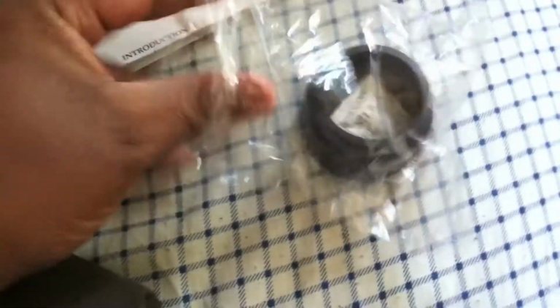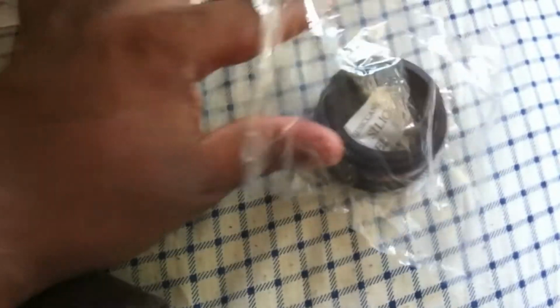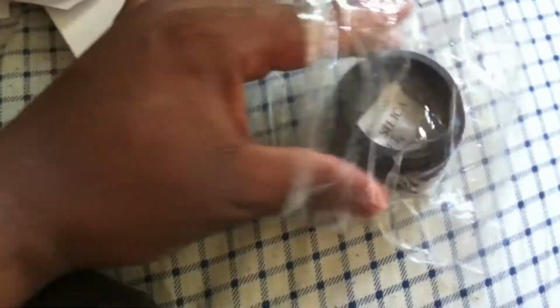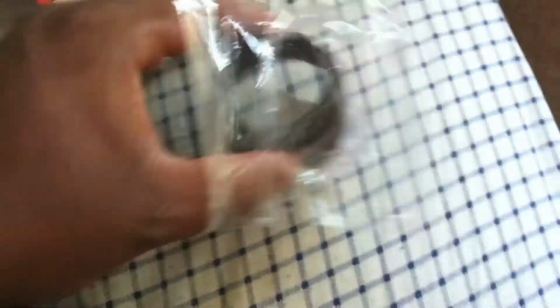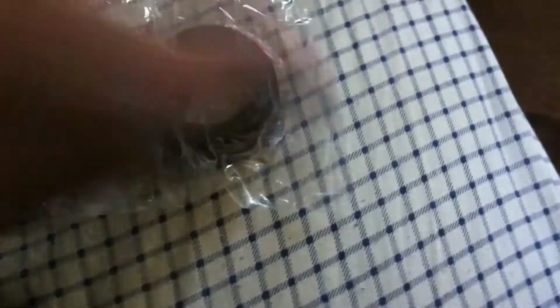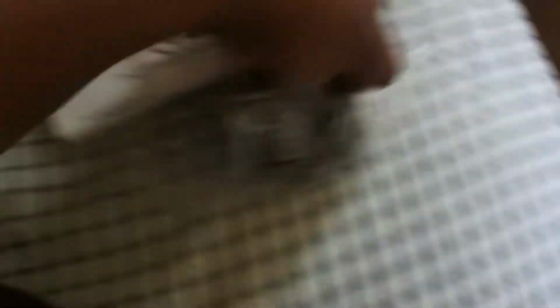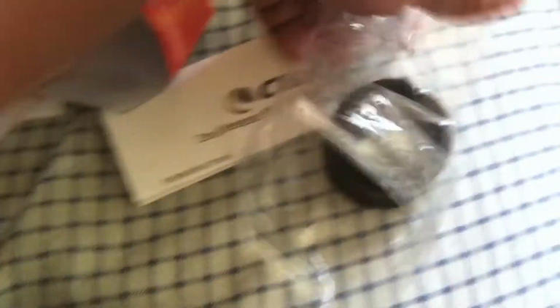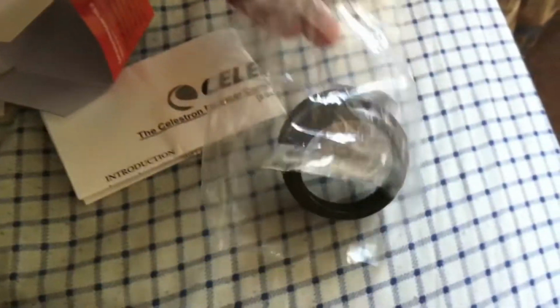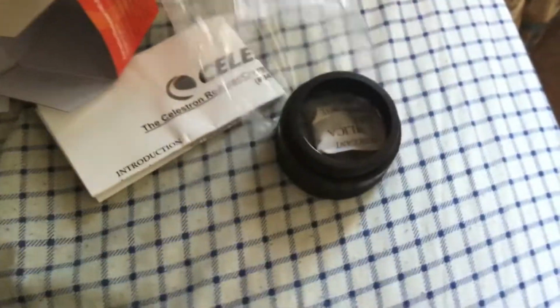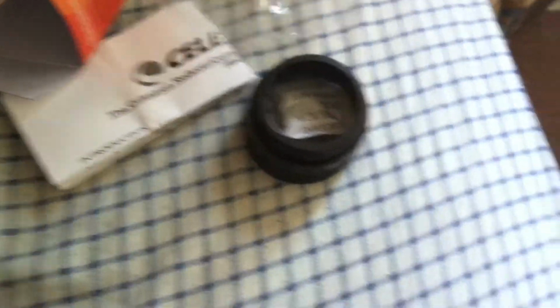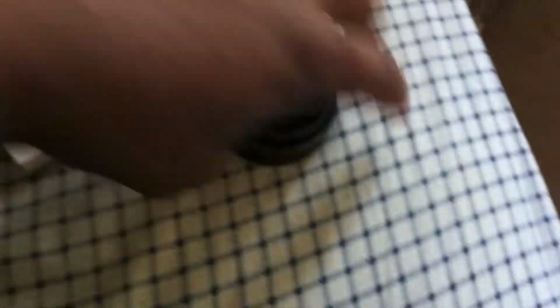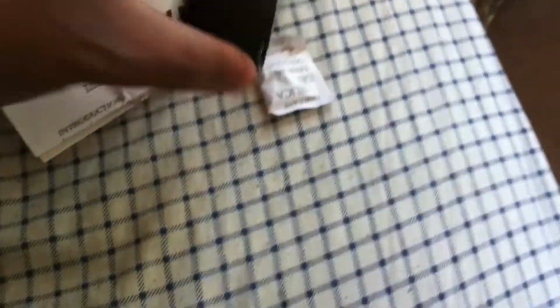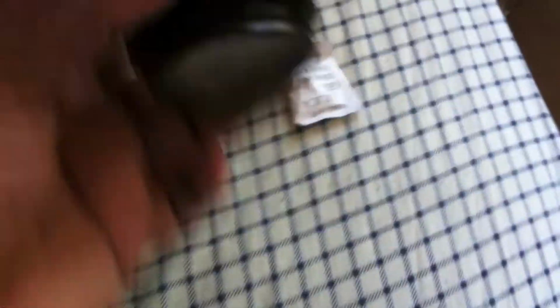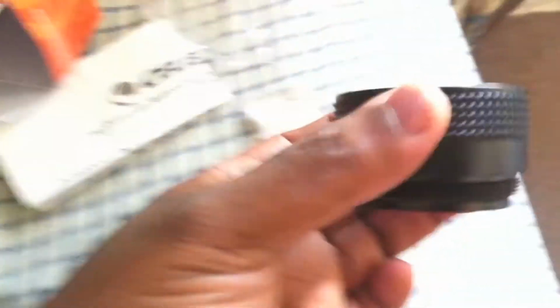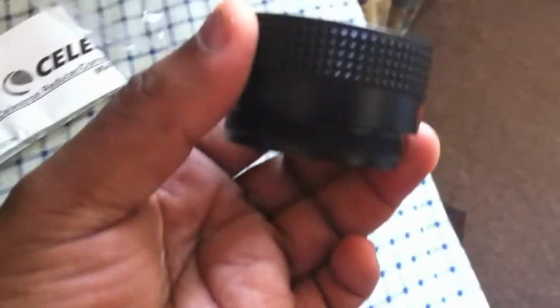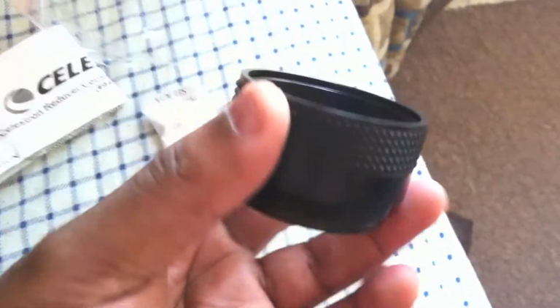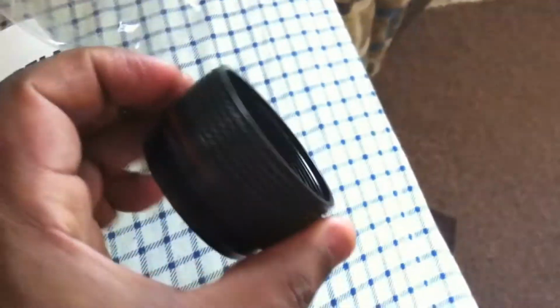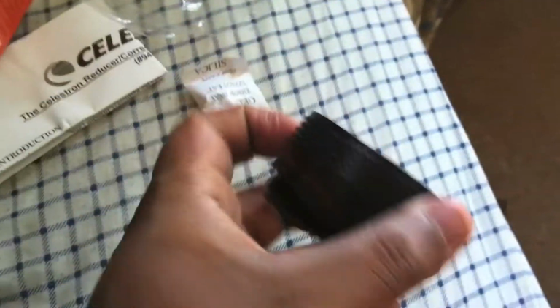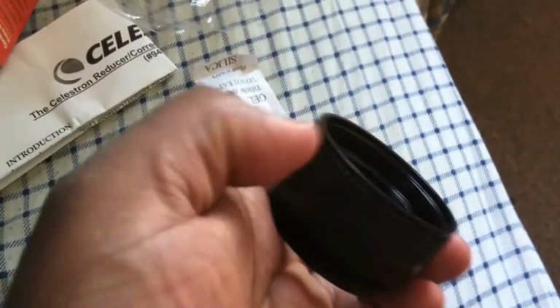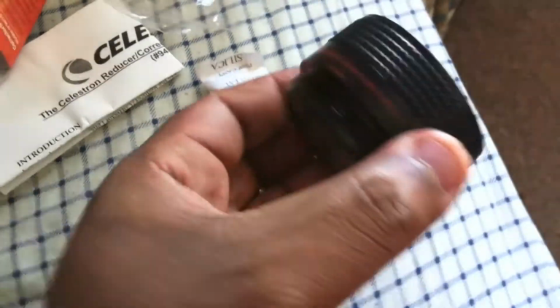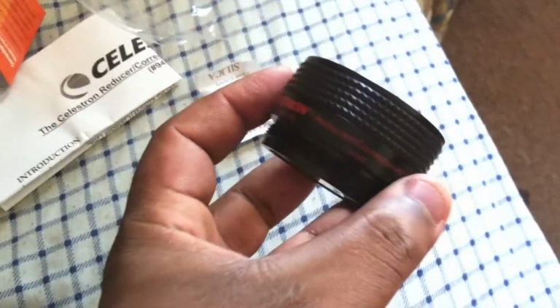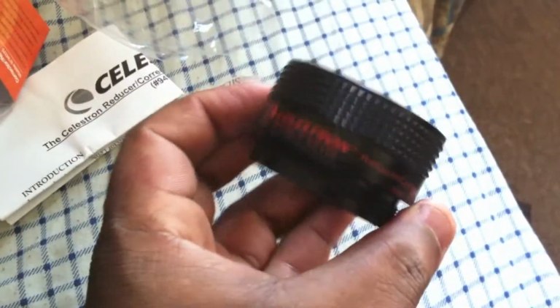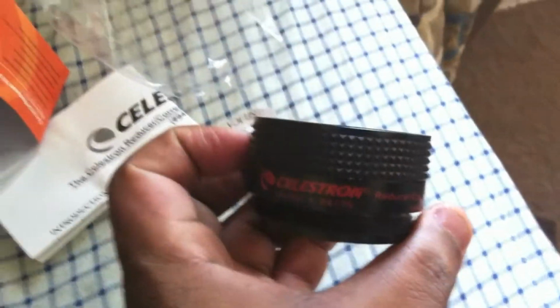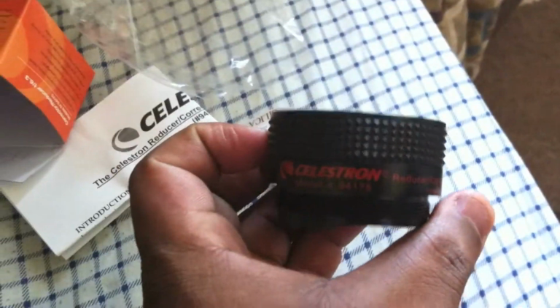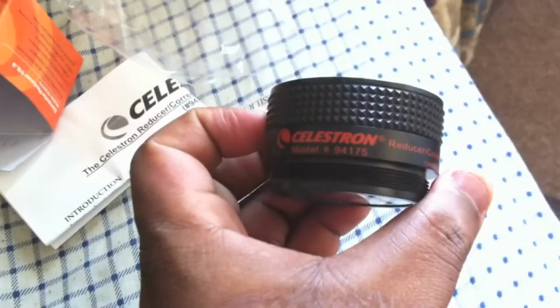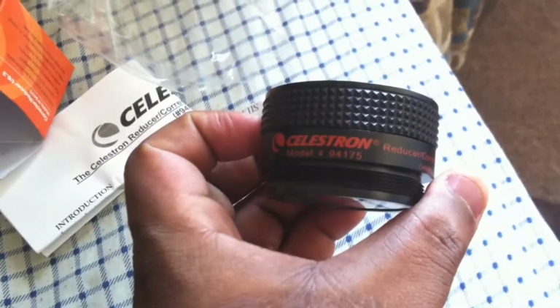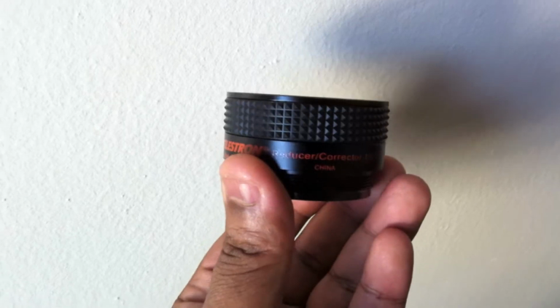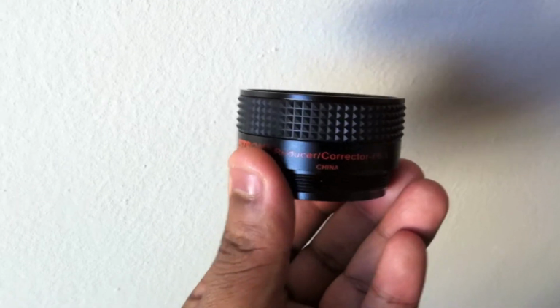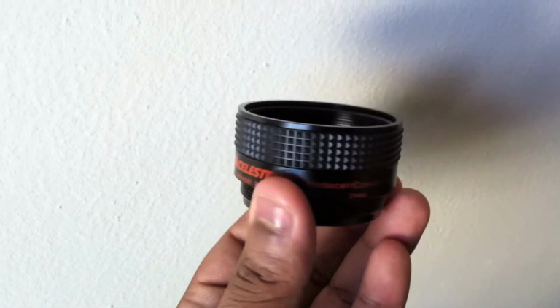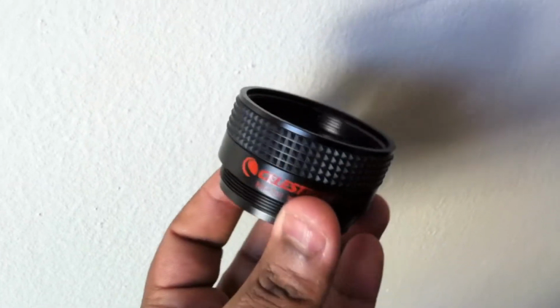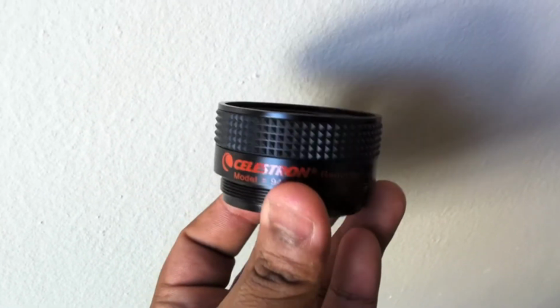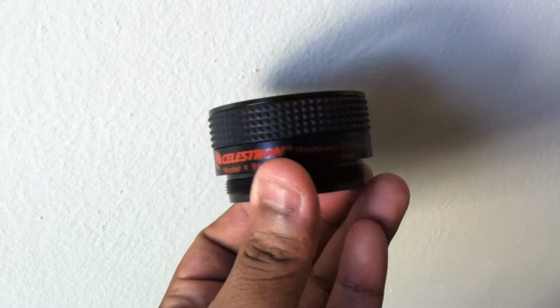Let's take it out. Here's a view of it — and here's a closer view. It's the Celestron reducer corrector 6.3.